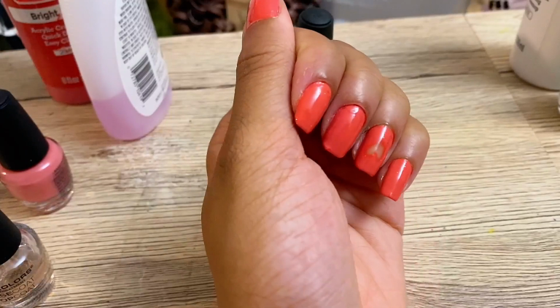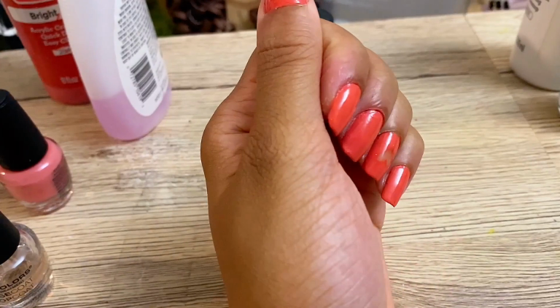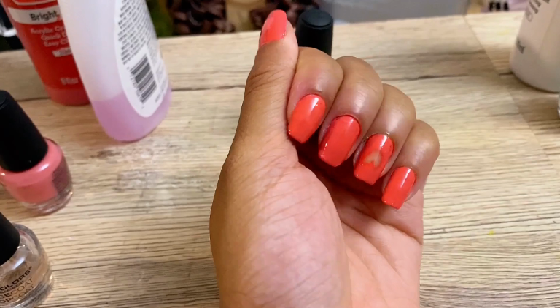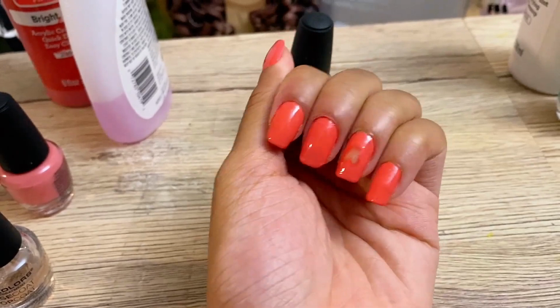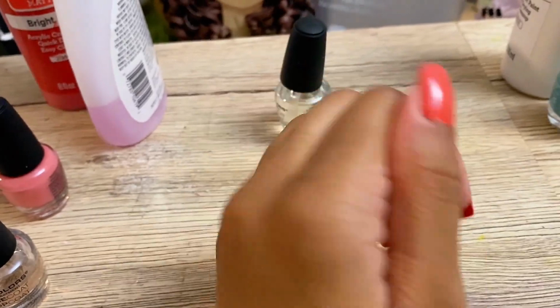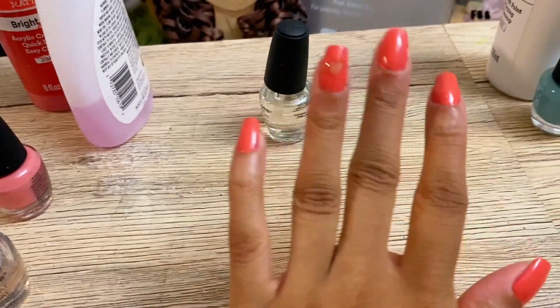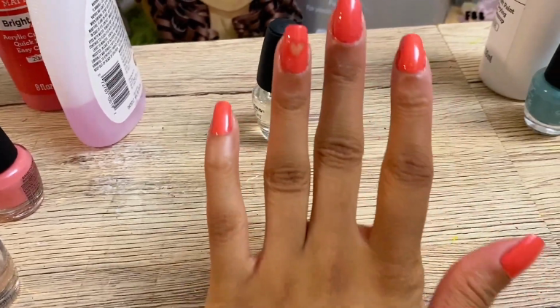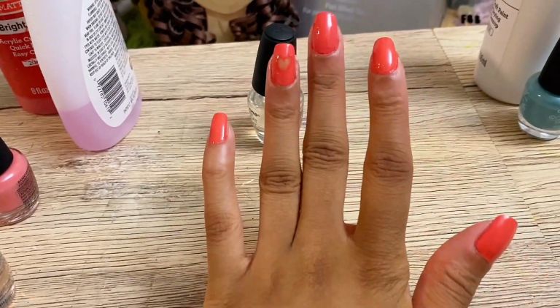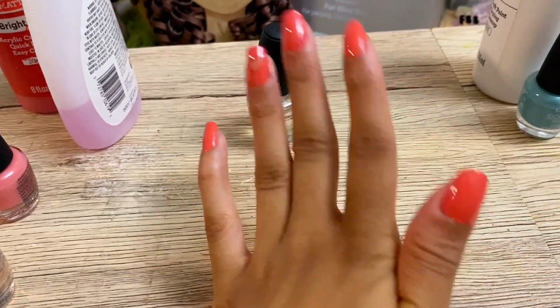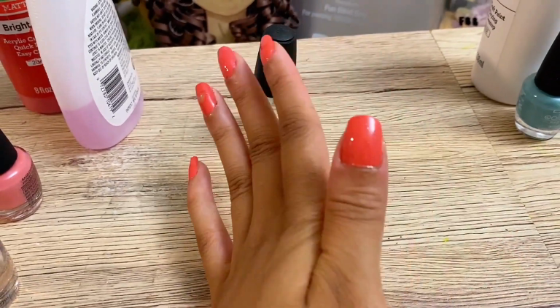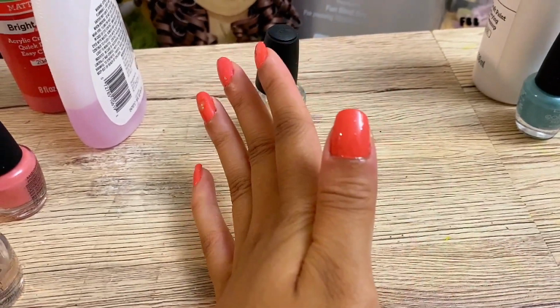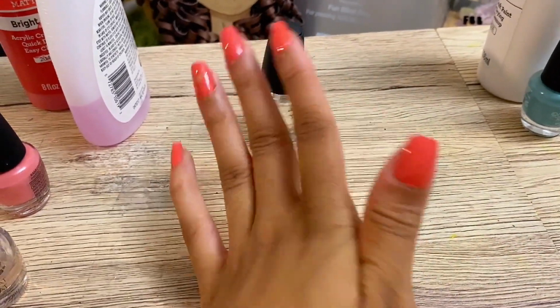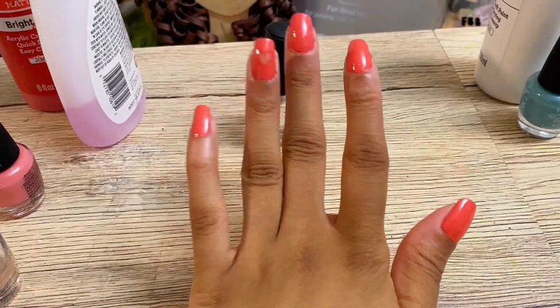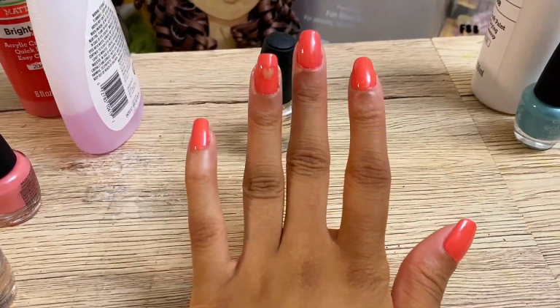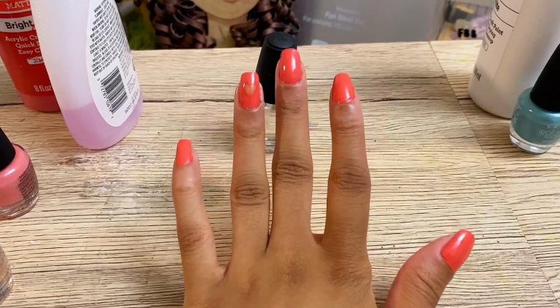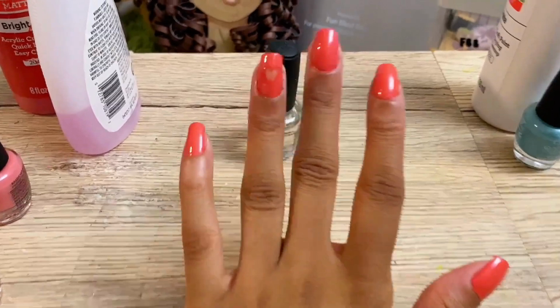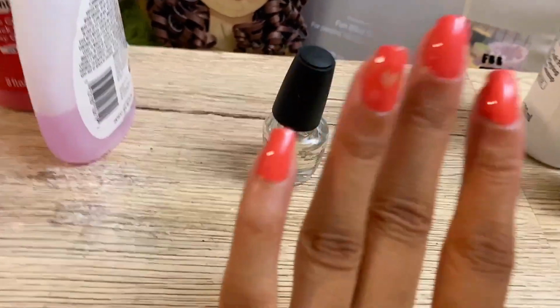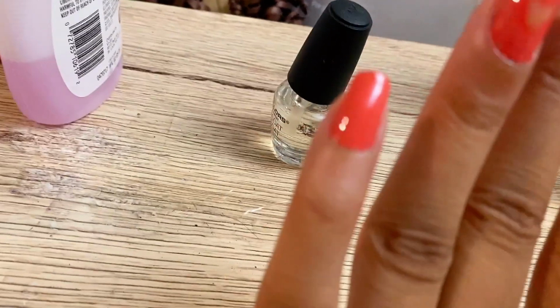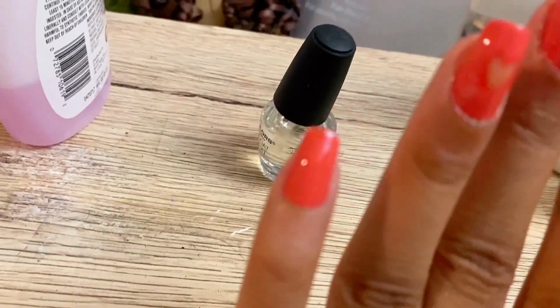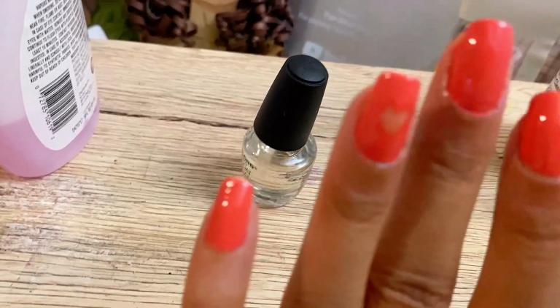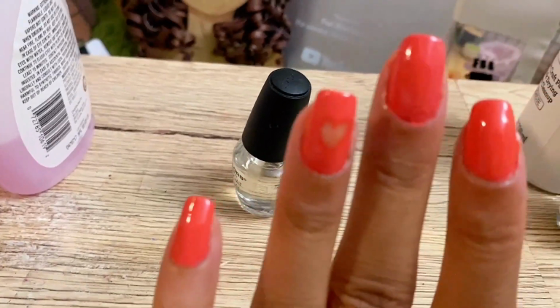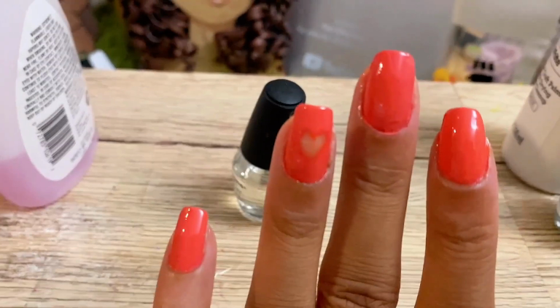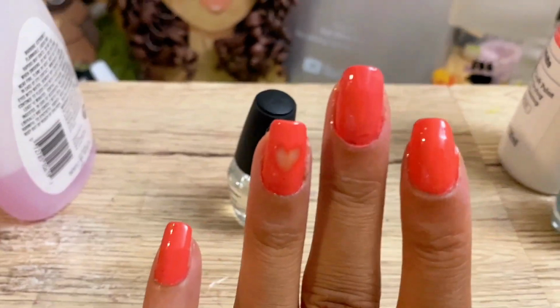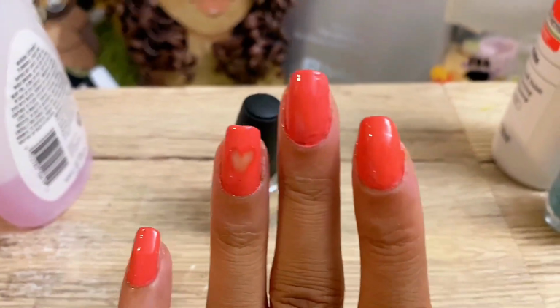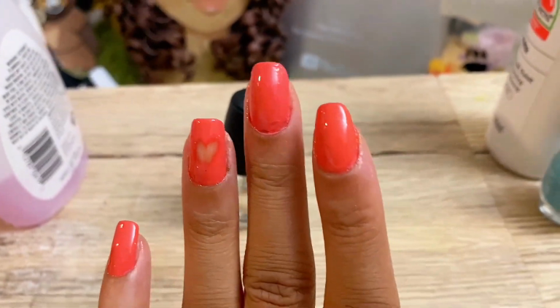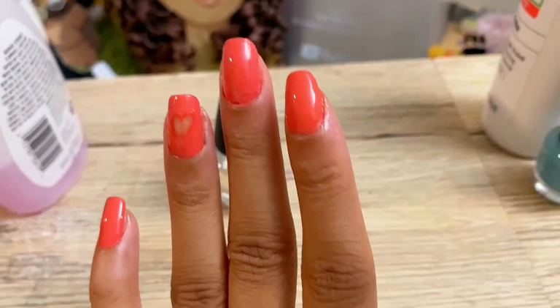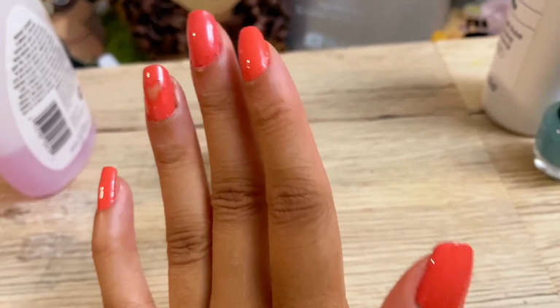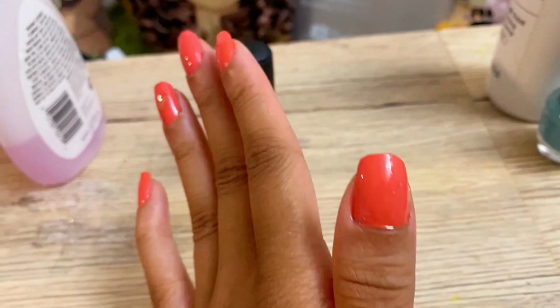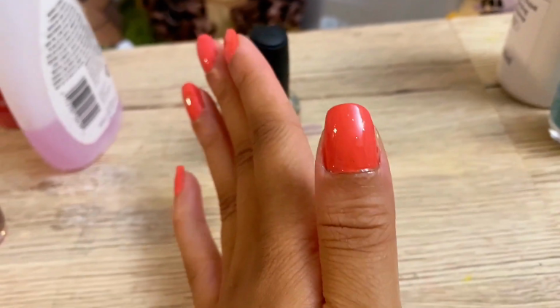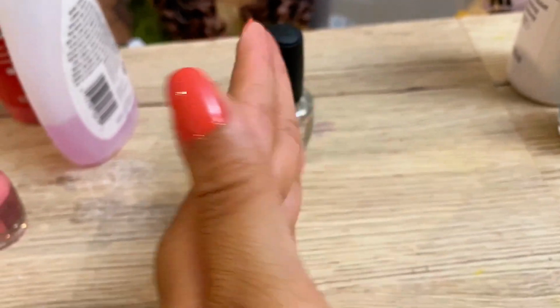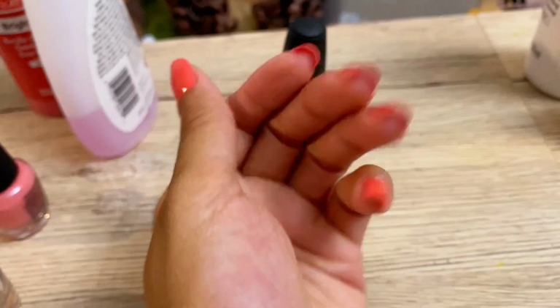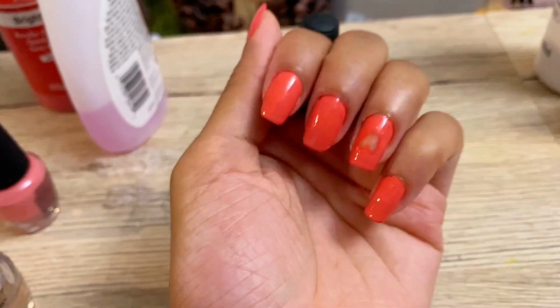And voila — this is how you can make your own nail polish at home. Once you have red, yellow, and blue, you can make any color in the rainbow. Definitely give it a shot and let me know how it turns out for you.